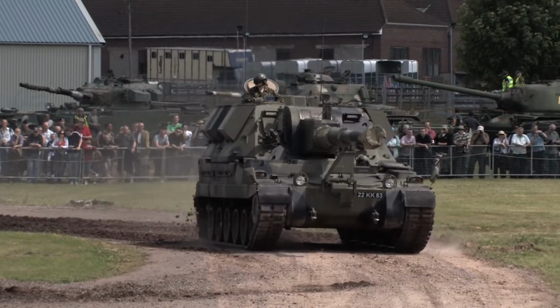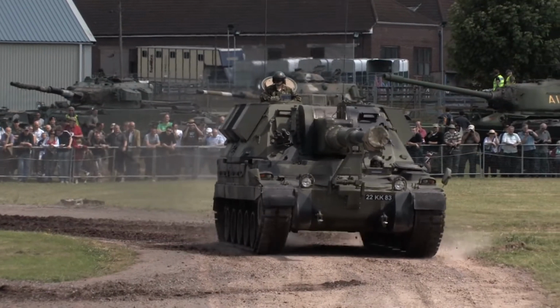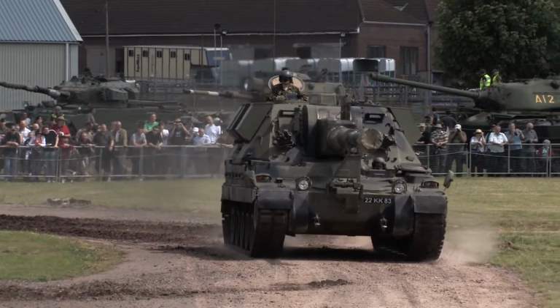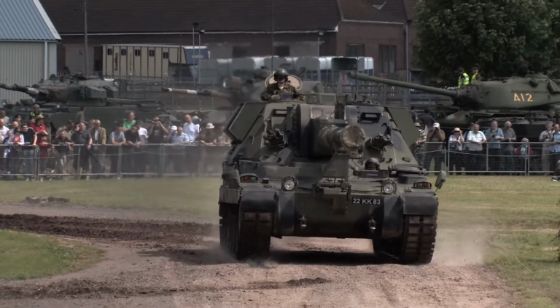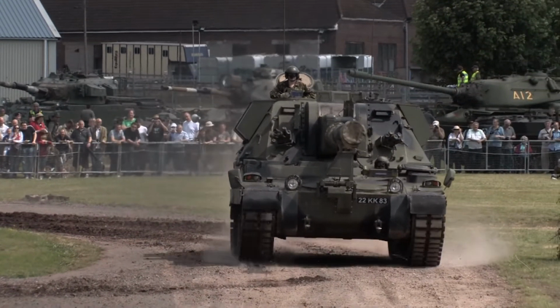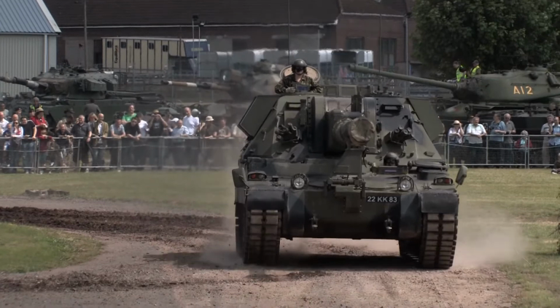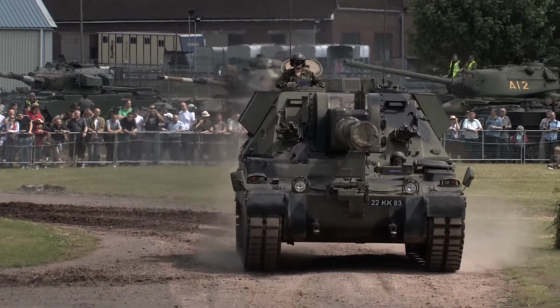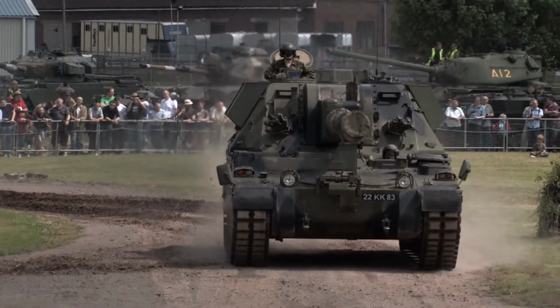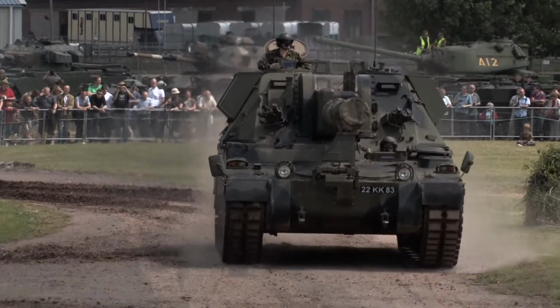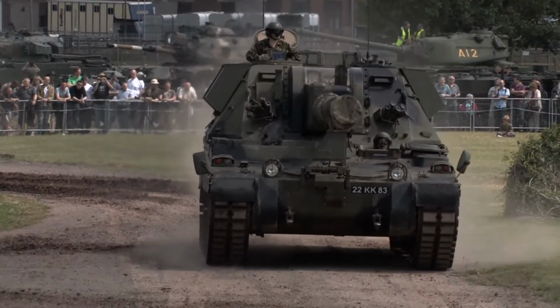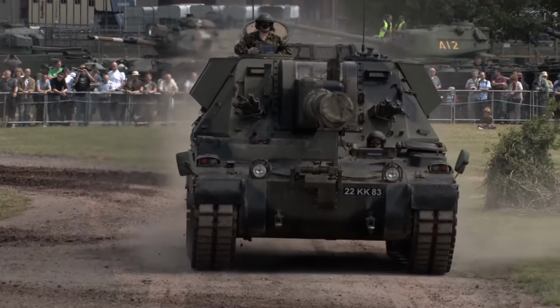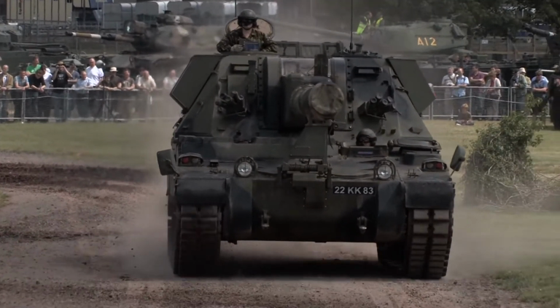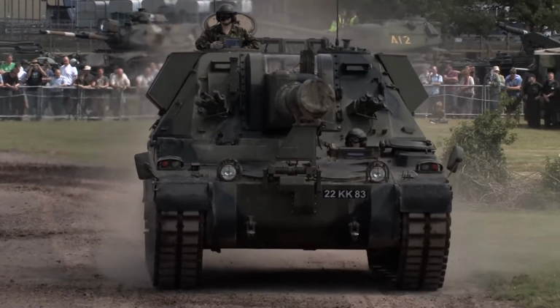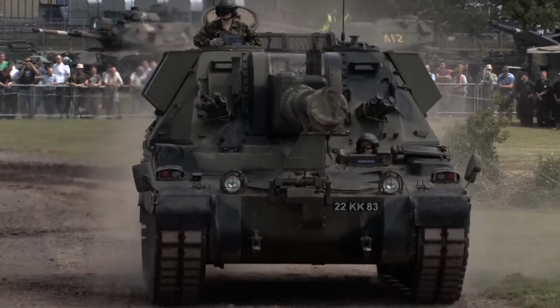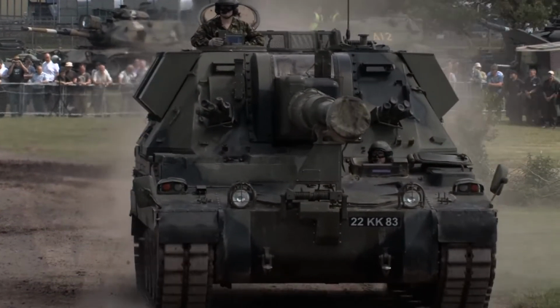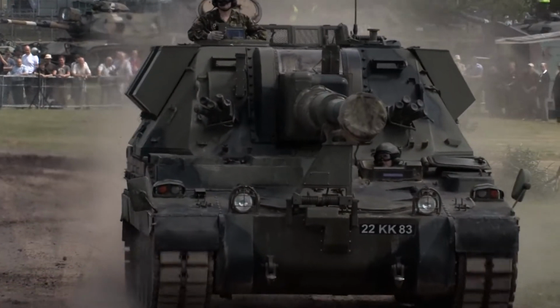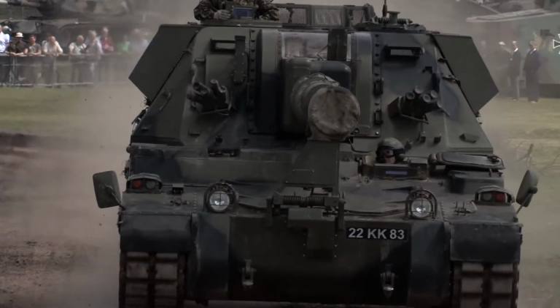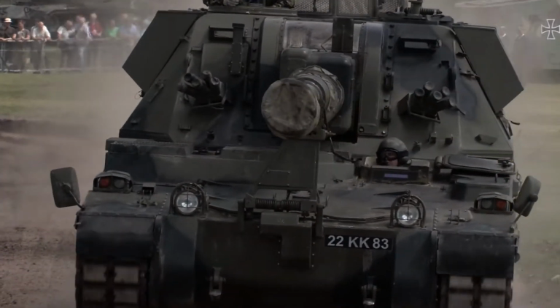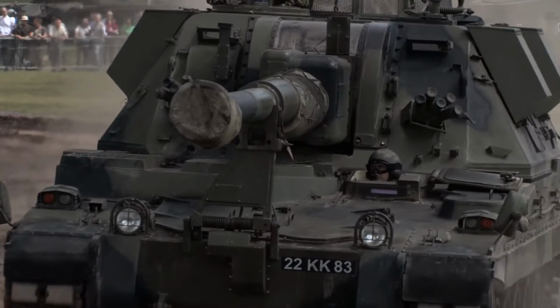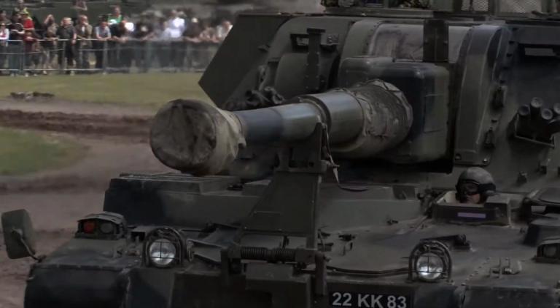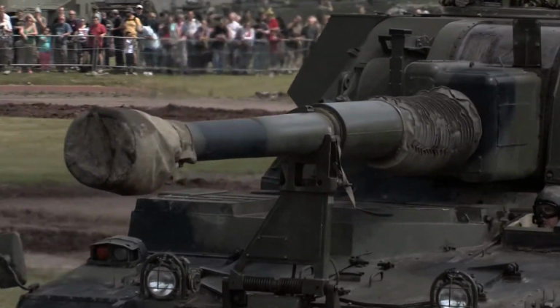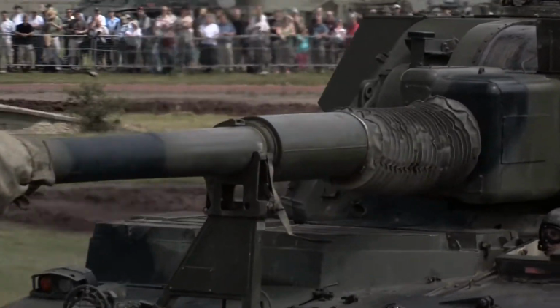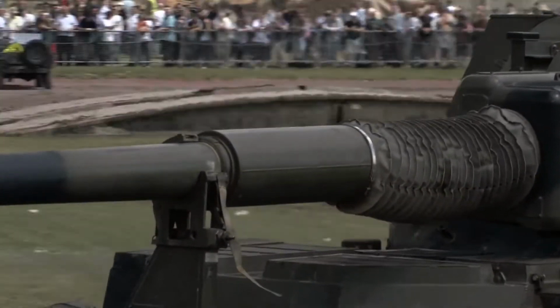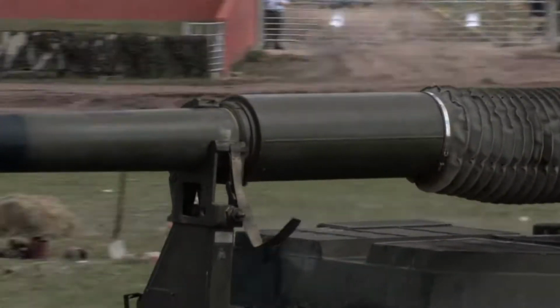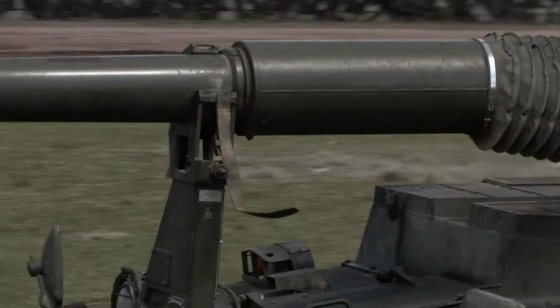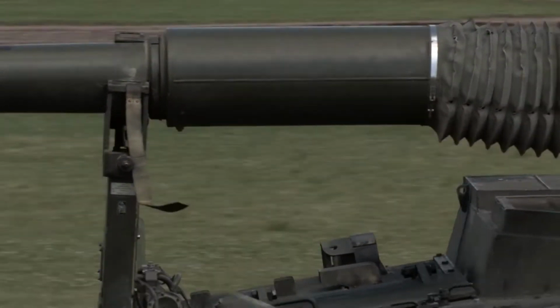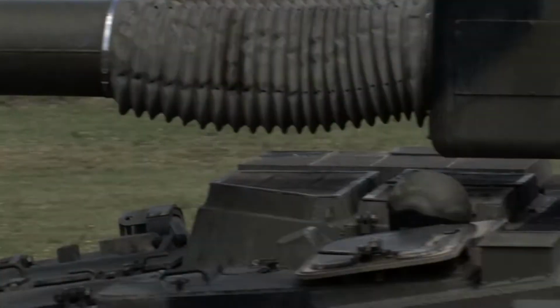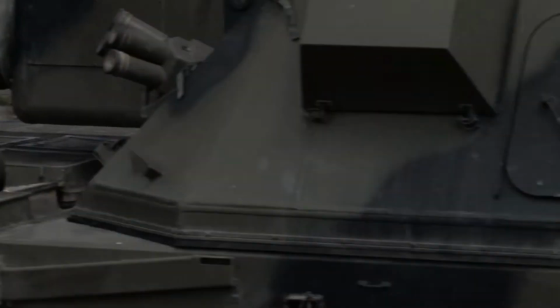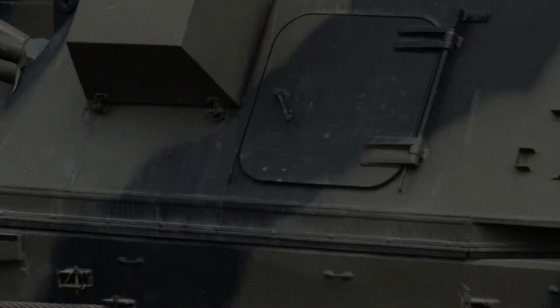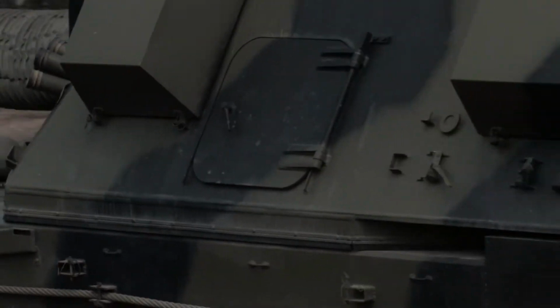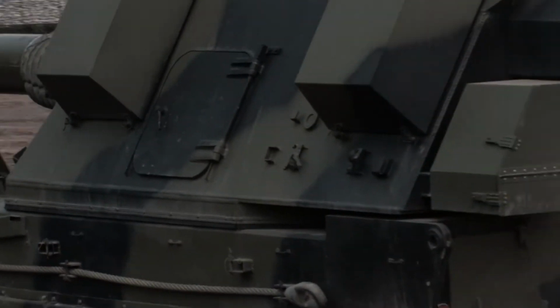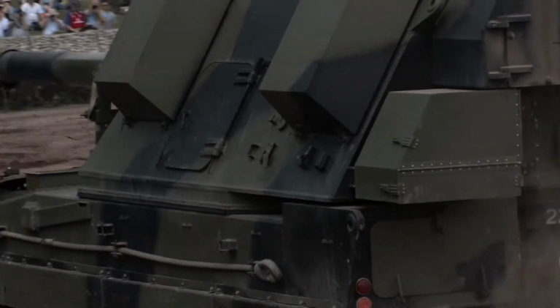Armour protection on the vehicle is mainly steel, so that'll stop things like small arms fire — that's bullets — and shell splinters. It's not going to stop an incoming round from a big vehicle like a tank.